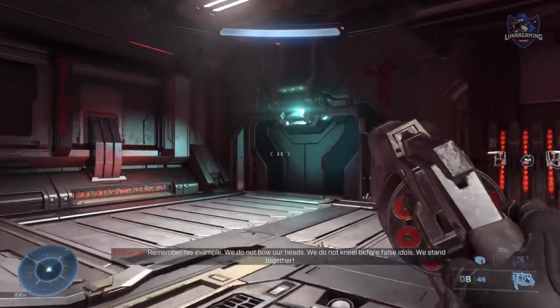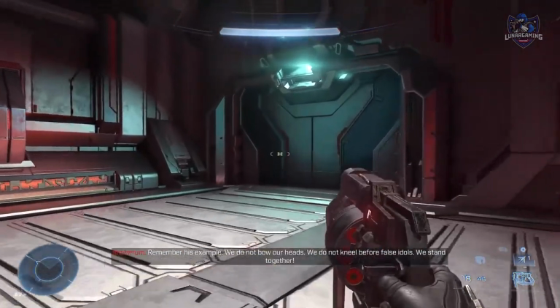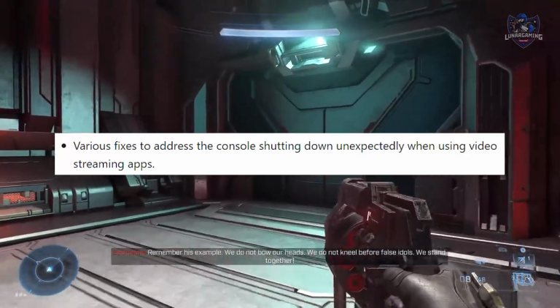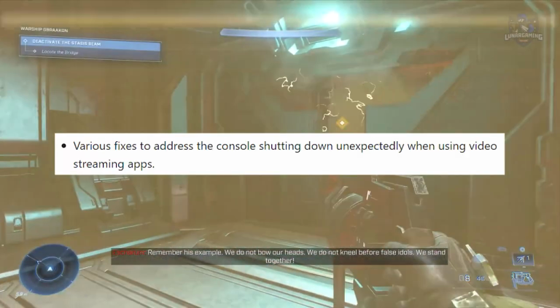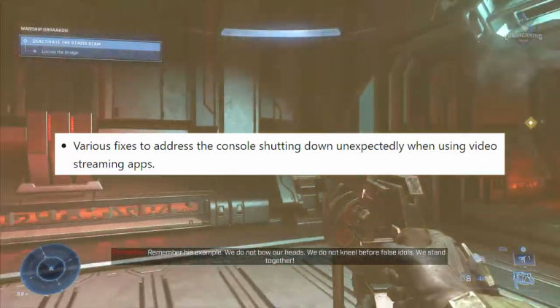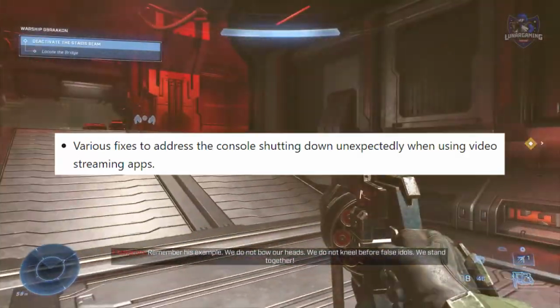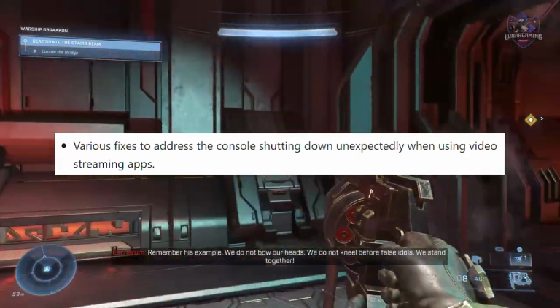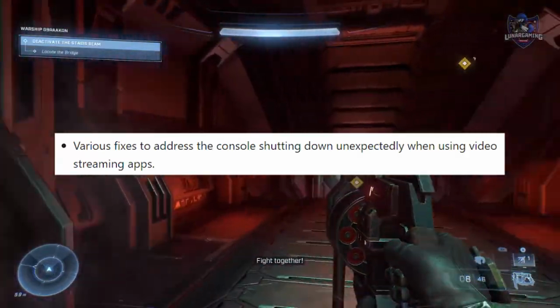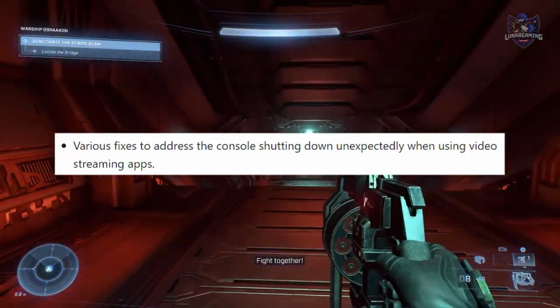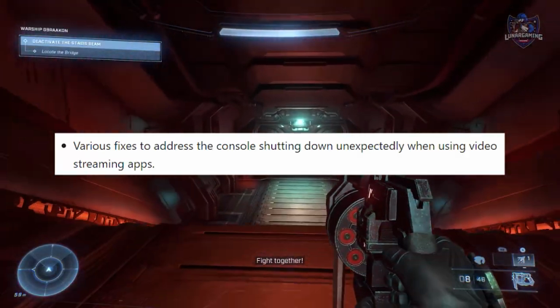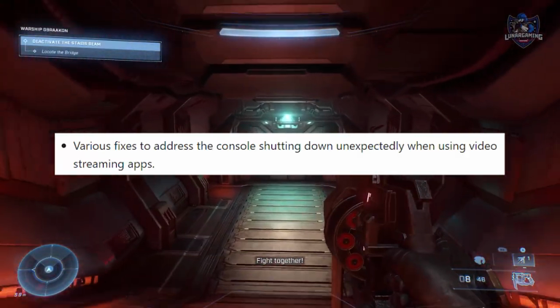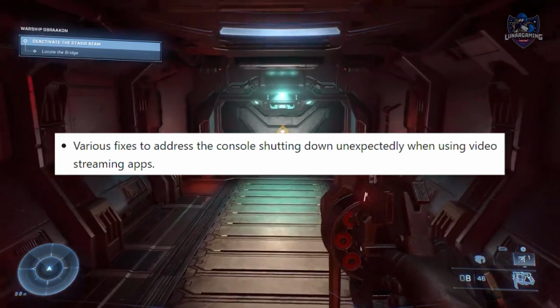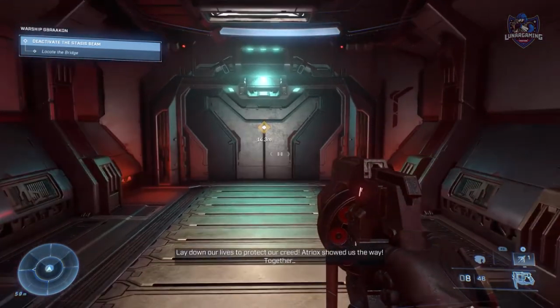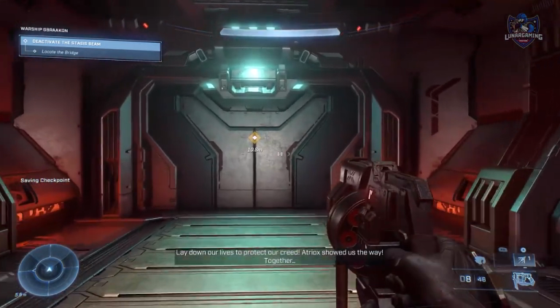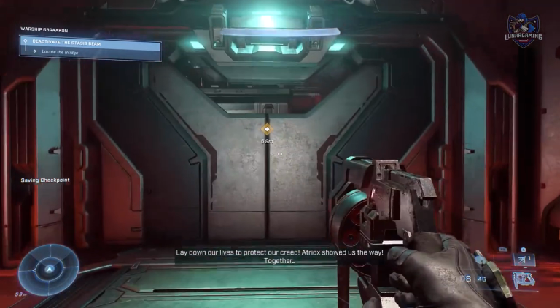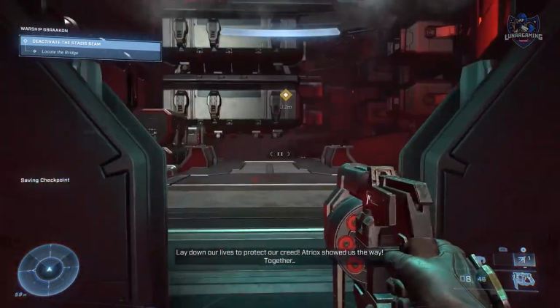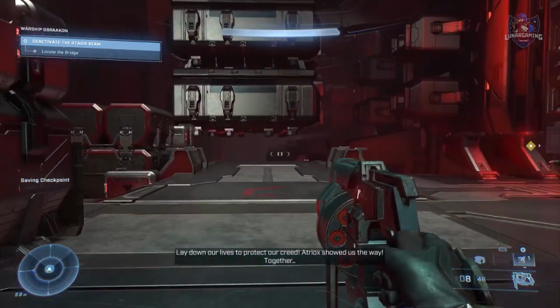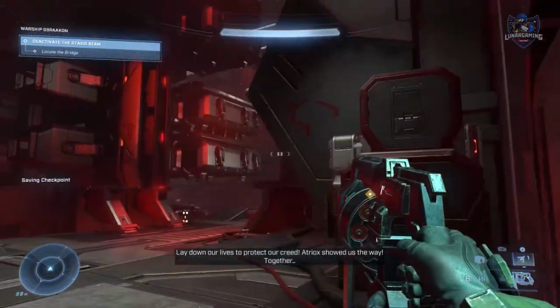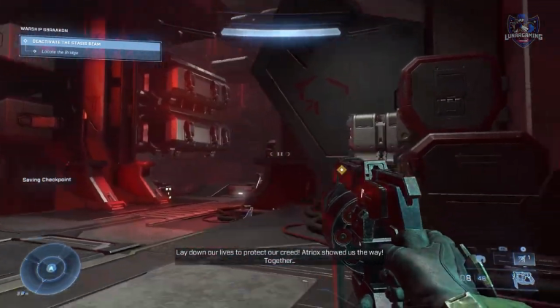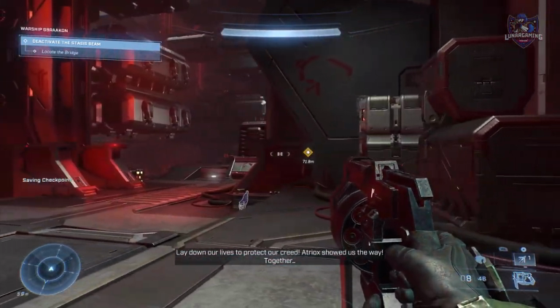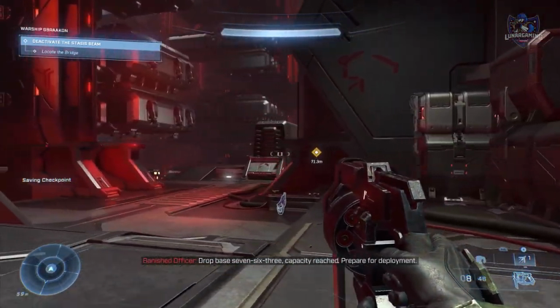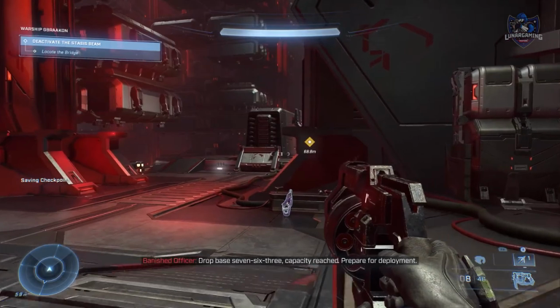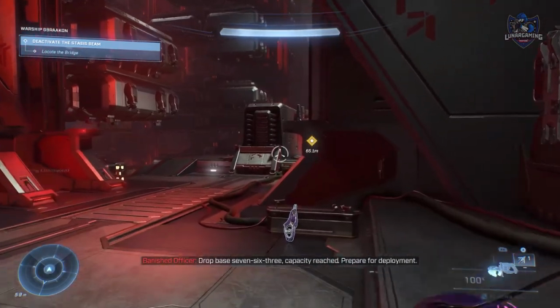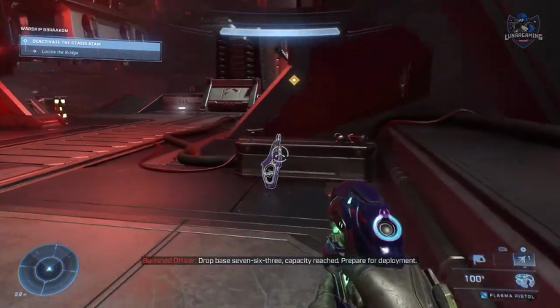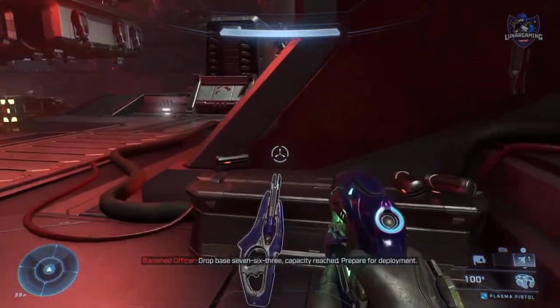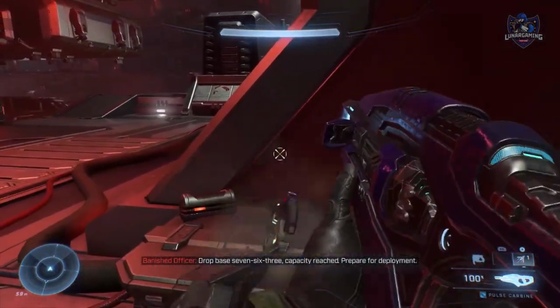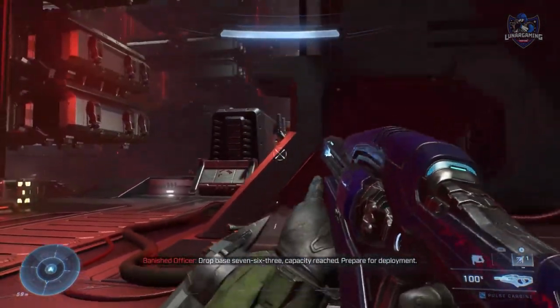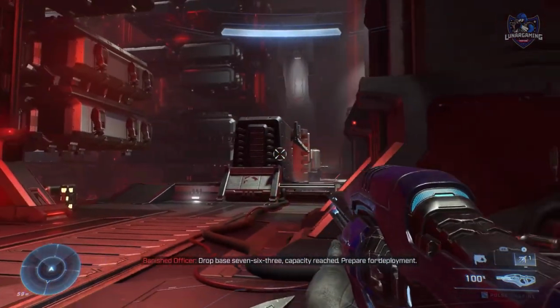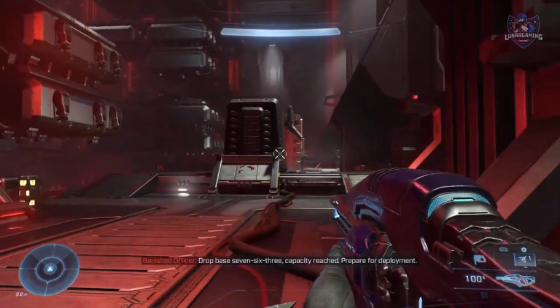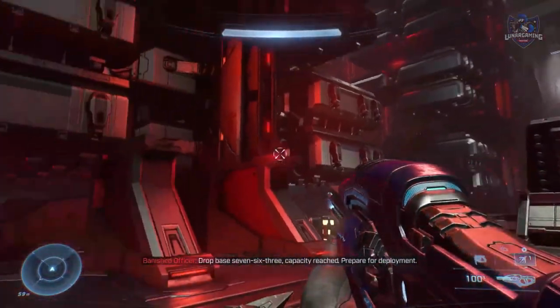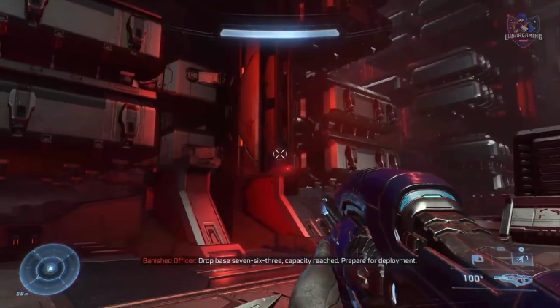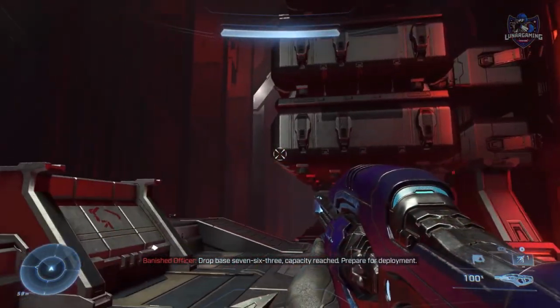To system, various fixes to address the console shutting down unexpectedly when using video streaming apps. There are also various updates to properly reflect local languages across the console, and some users participating in preview may see odd text across the console, but that's nothing to worry about.